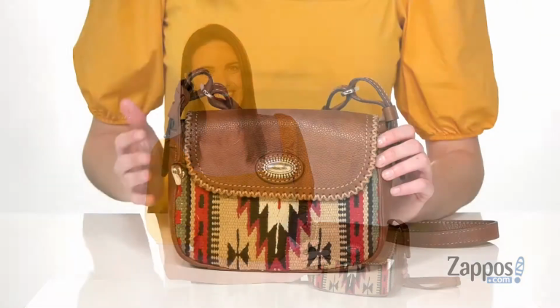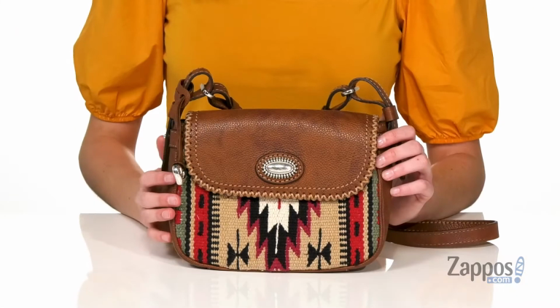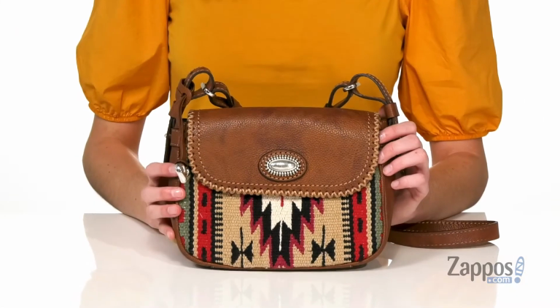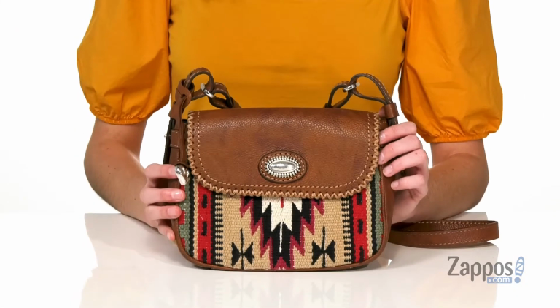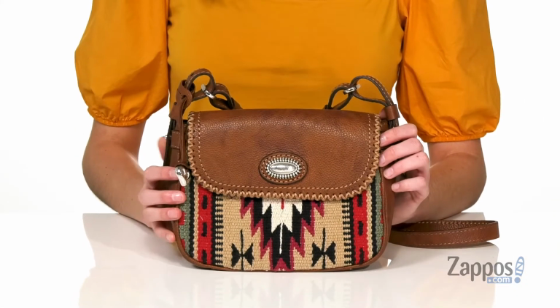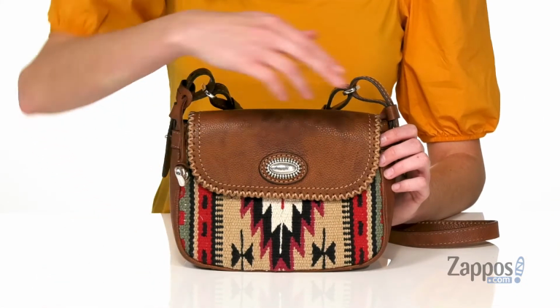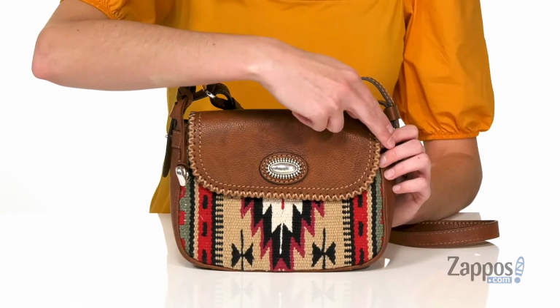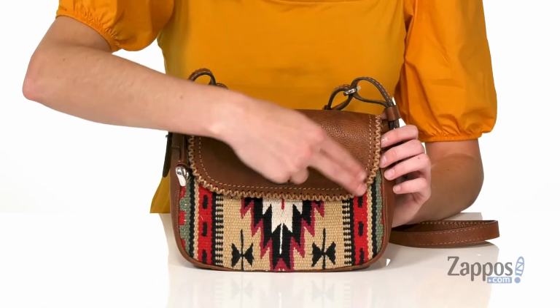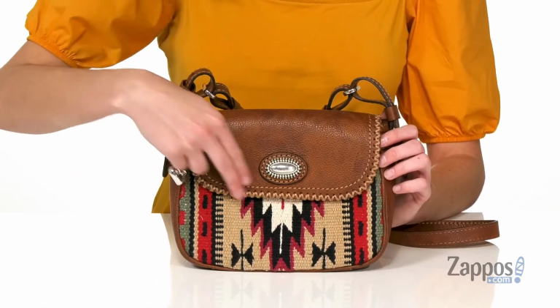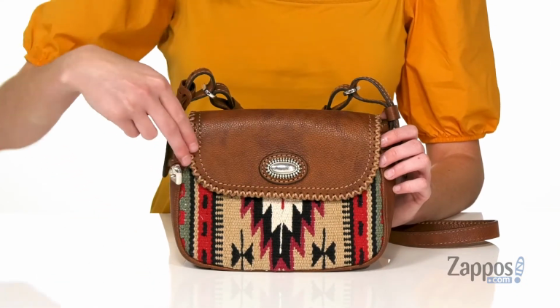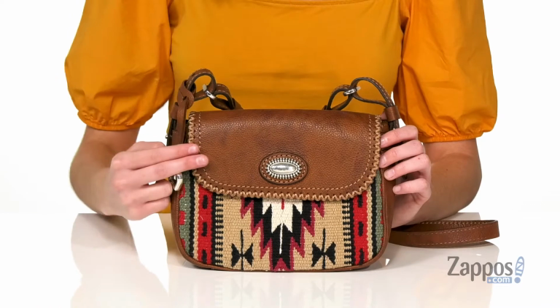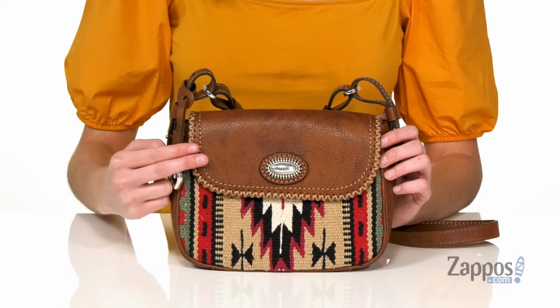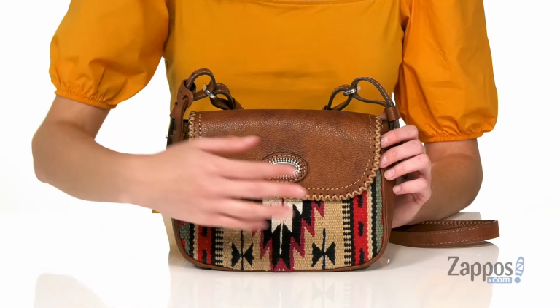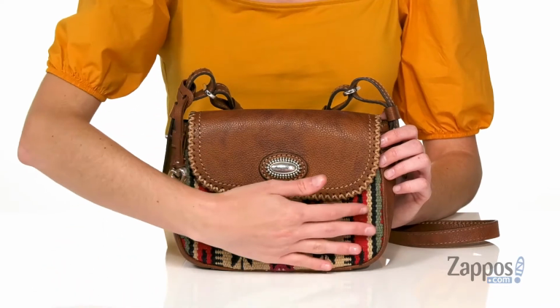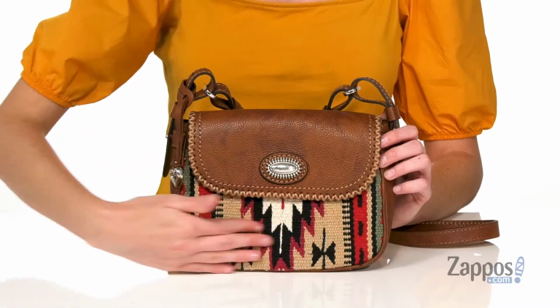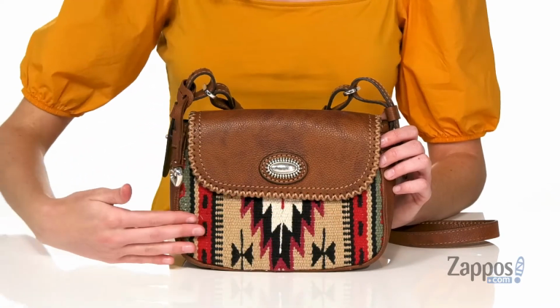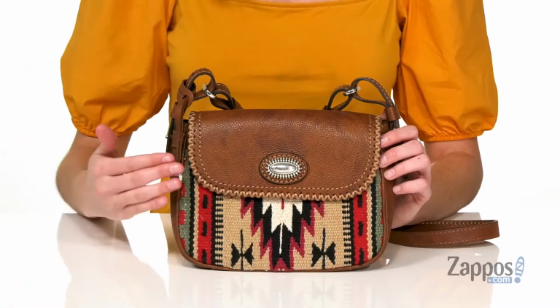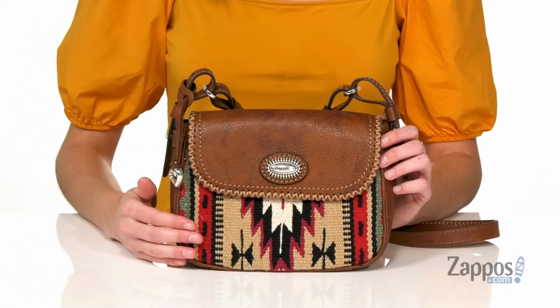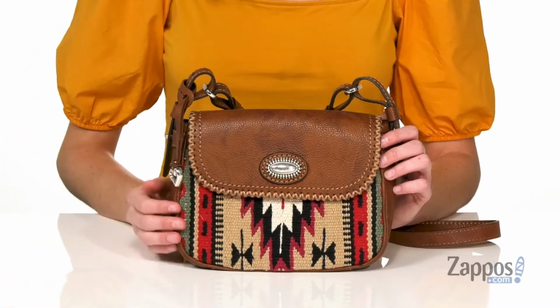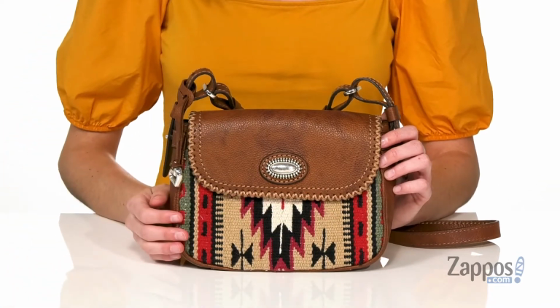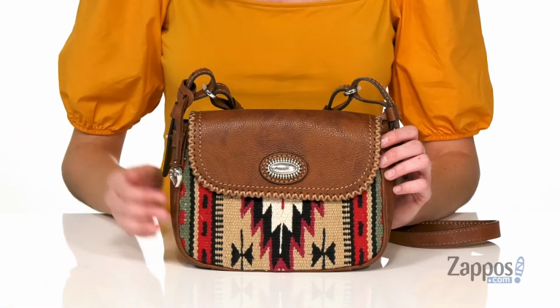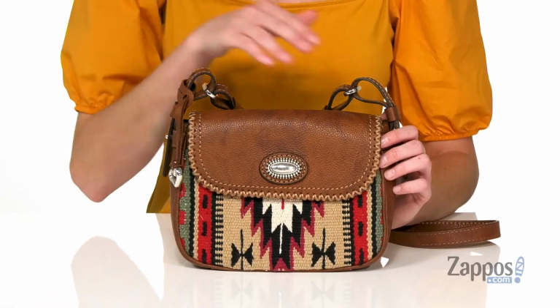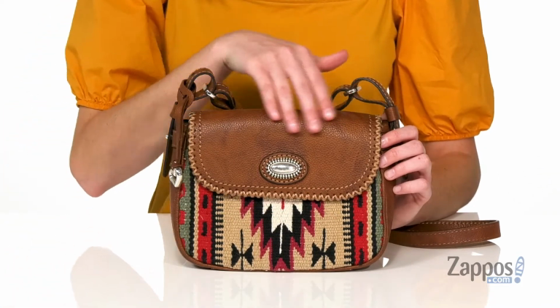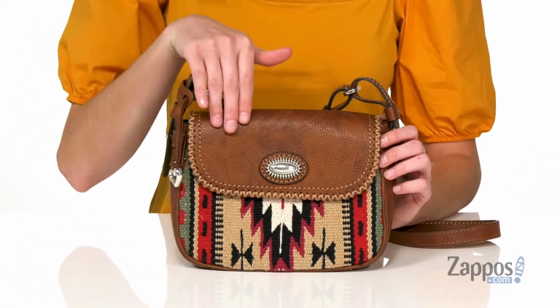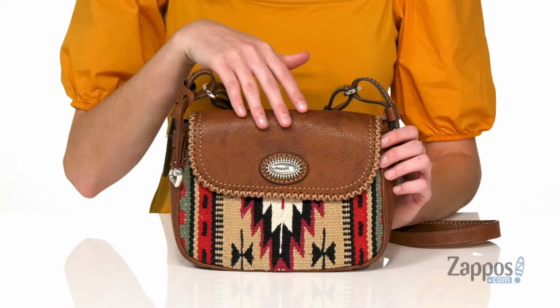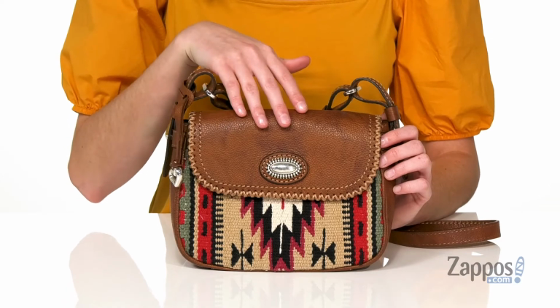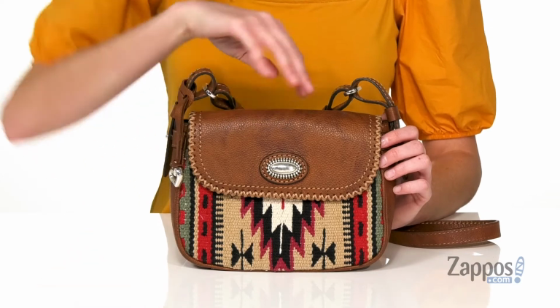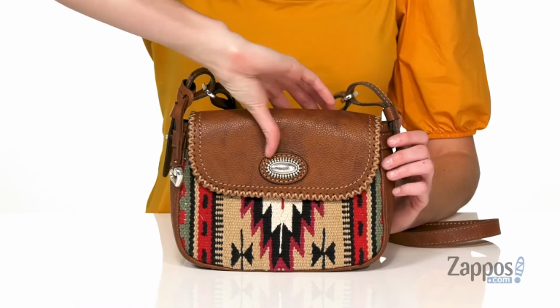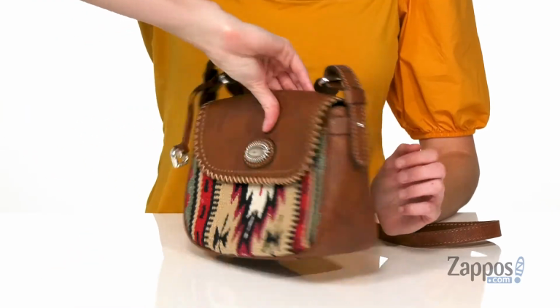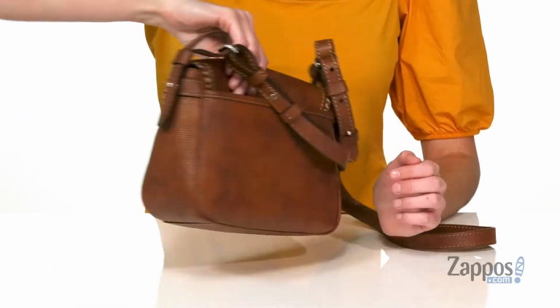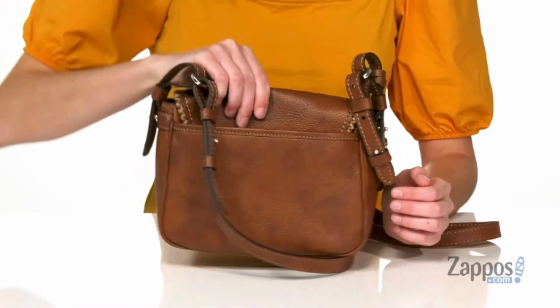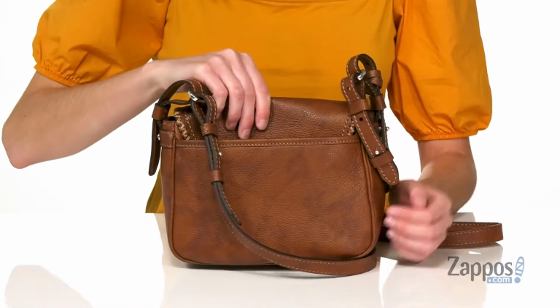This small bag has a western look to it with a whip stitch detailing on the front flap and a desert inspired textile down by the bottom. There's pebbled leather on the rest of the bag, including at the back.